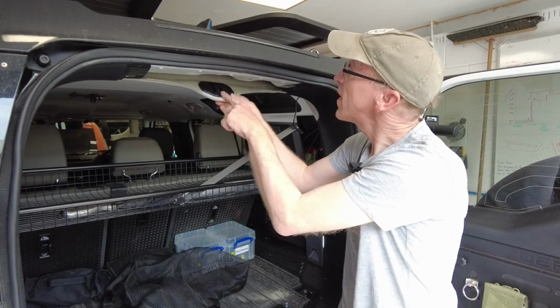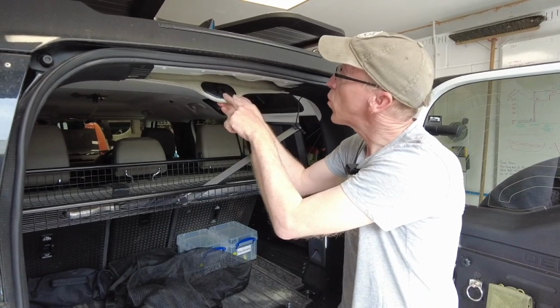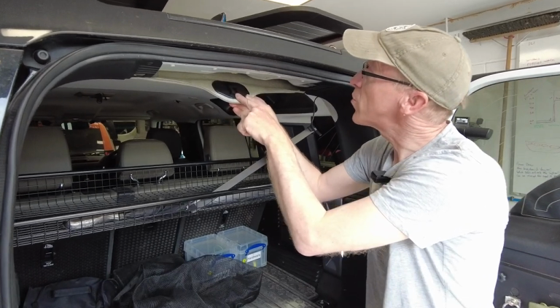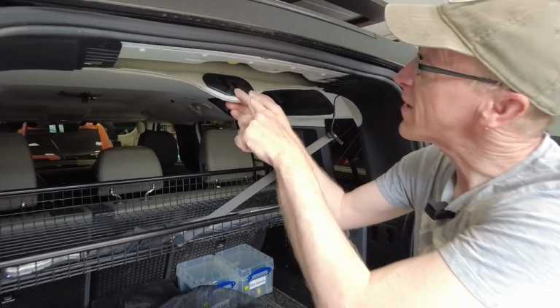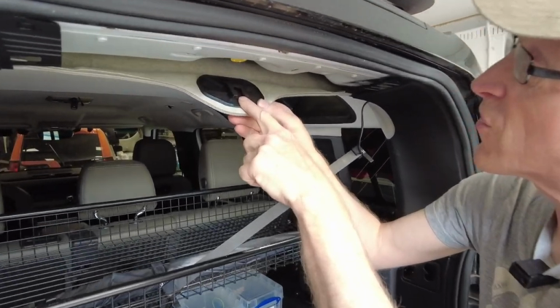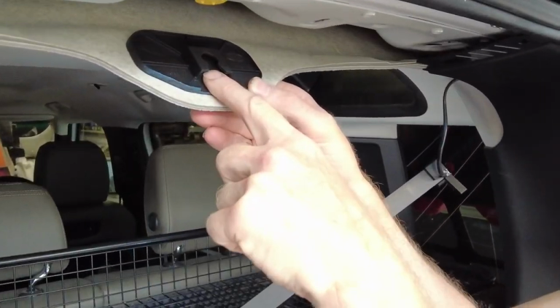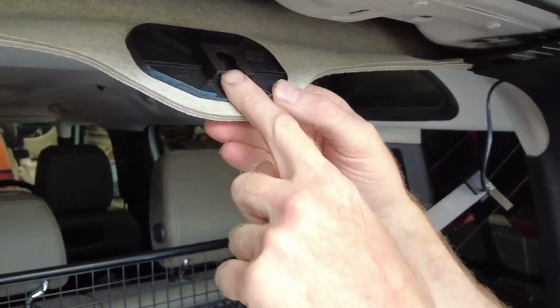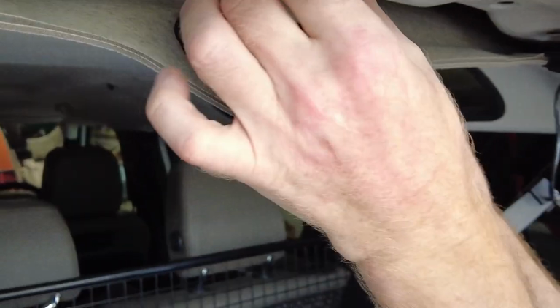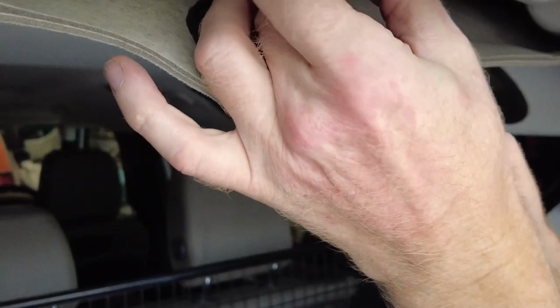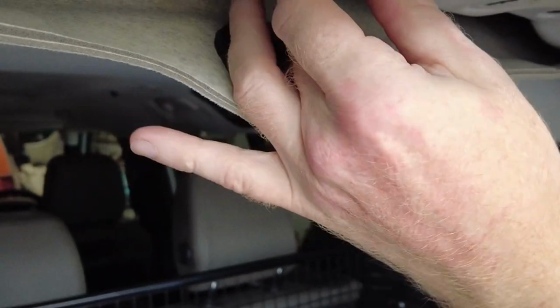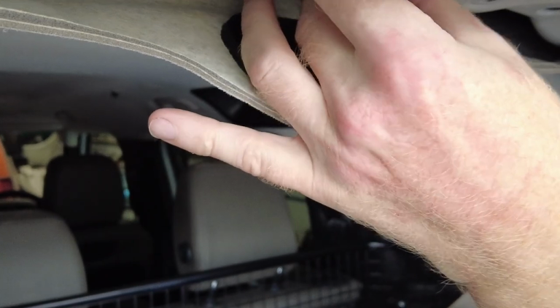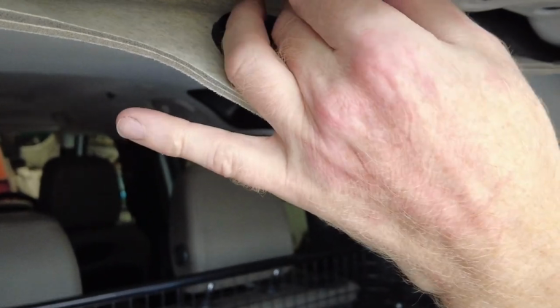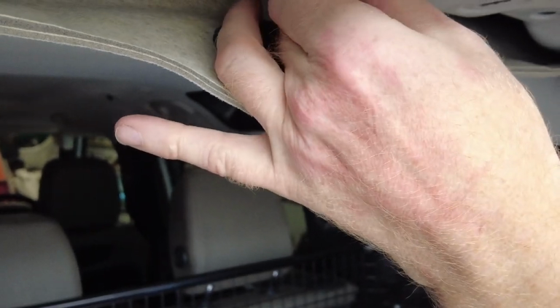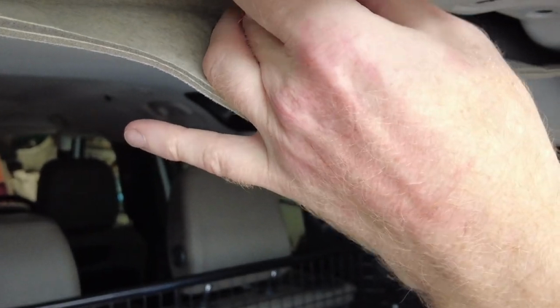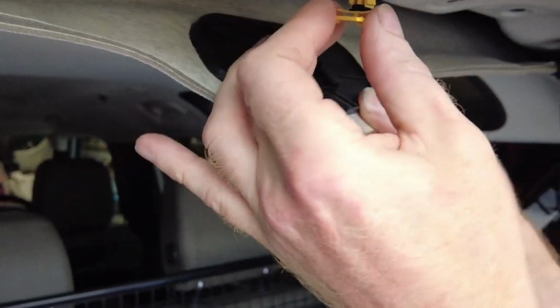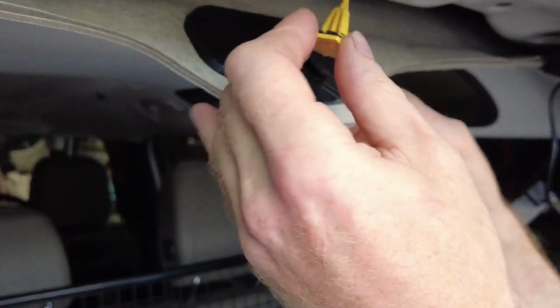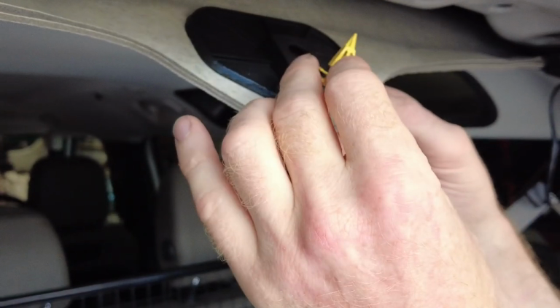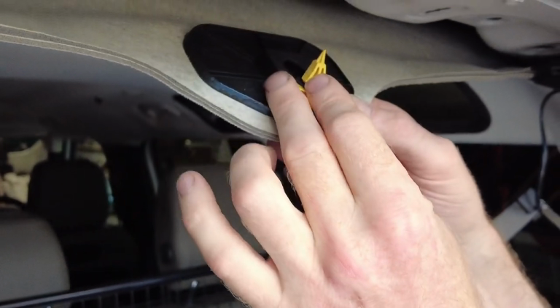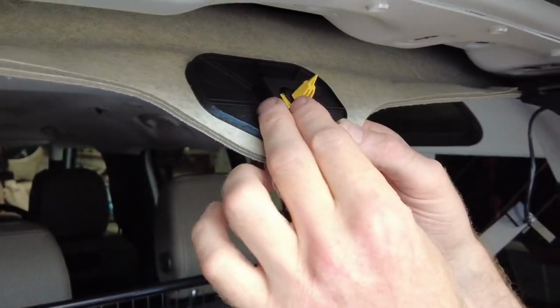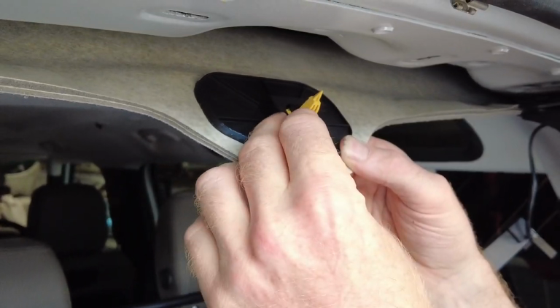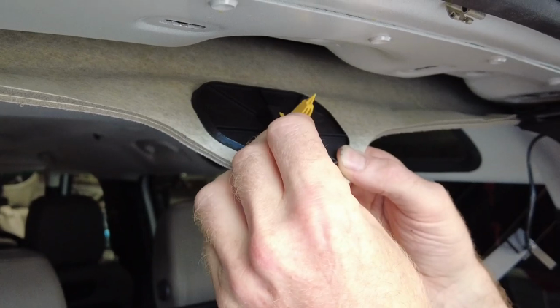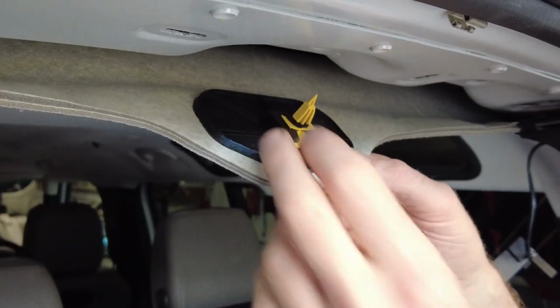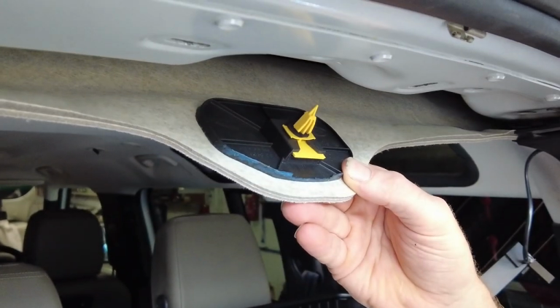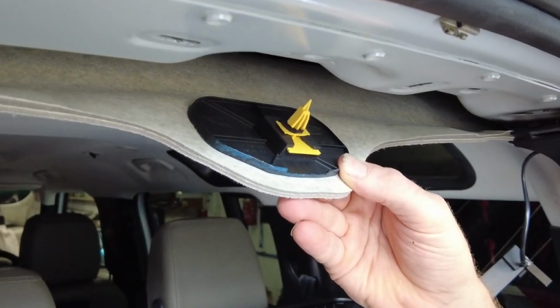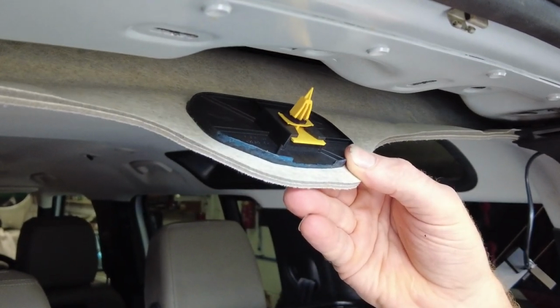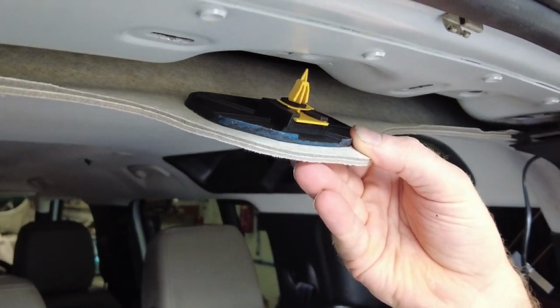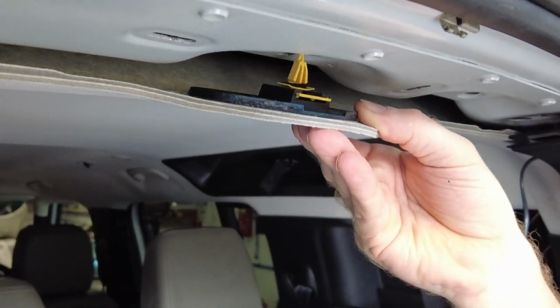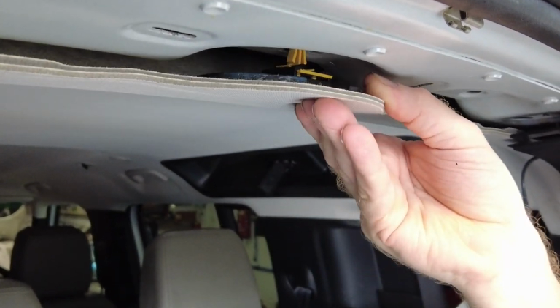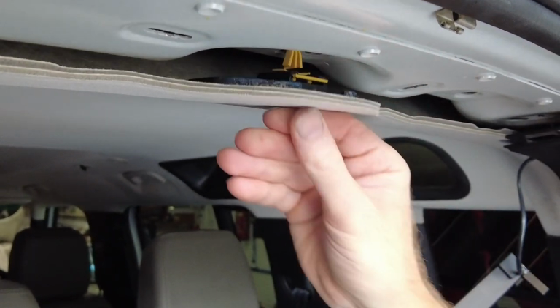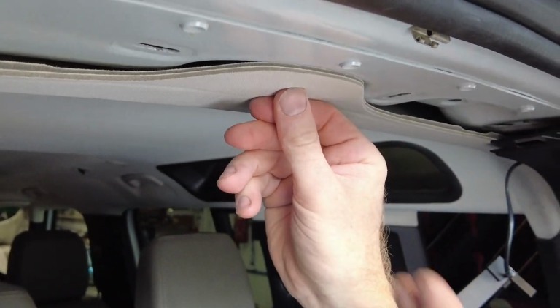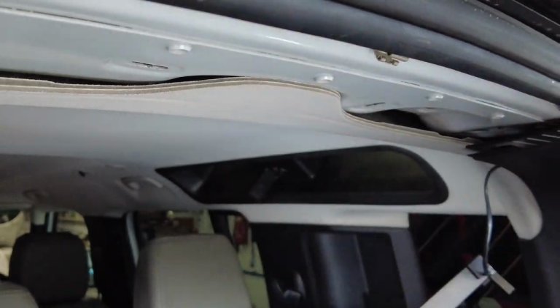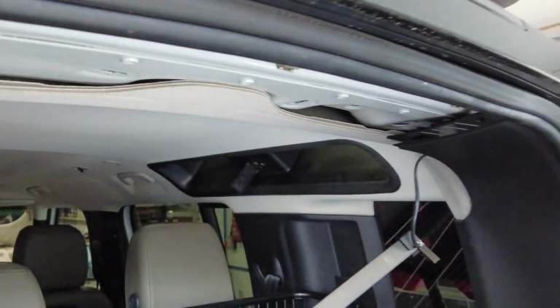Now look, where I pulled this down here, it looks like there is a little sort of pad. You twist that and it comes out, and then you put that back in and then that should press back up and stay back up there. There you go, look at that.